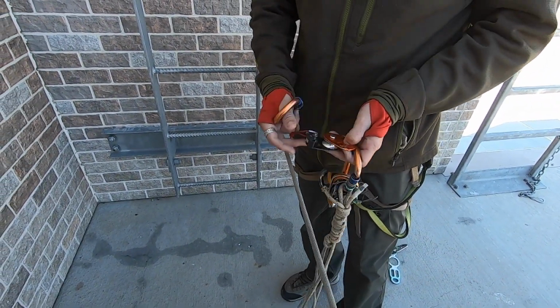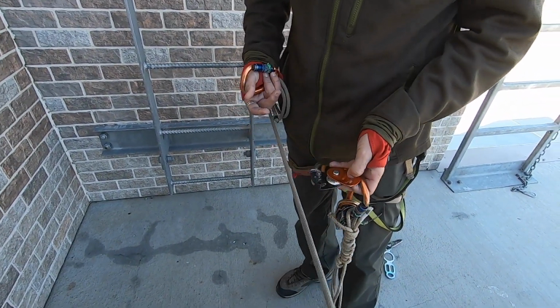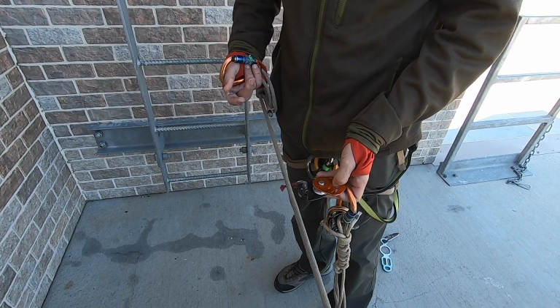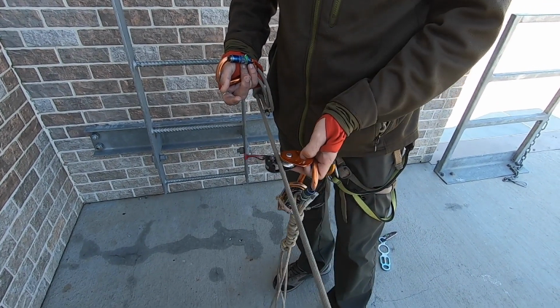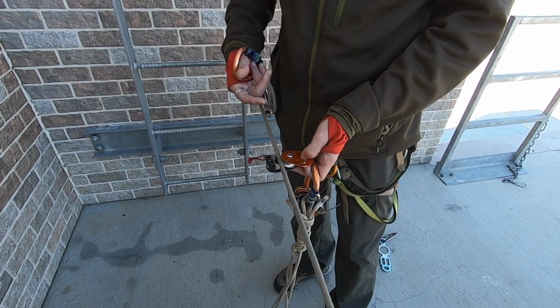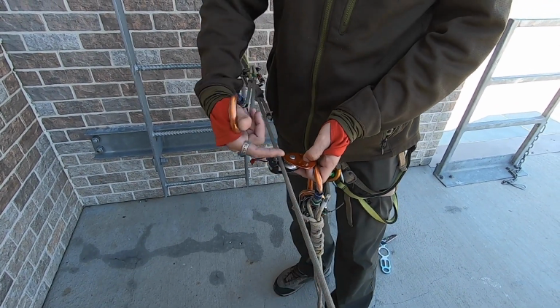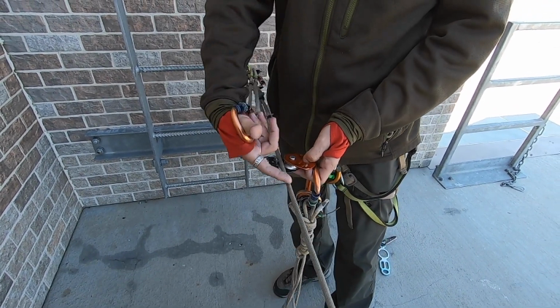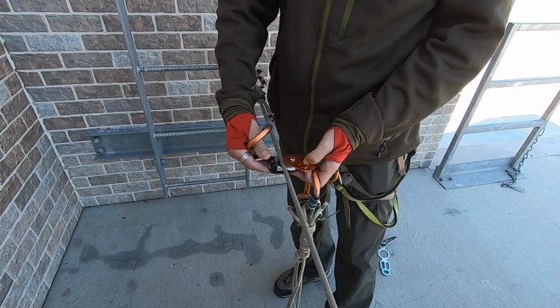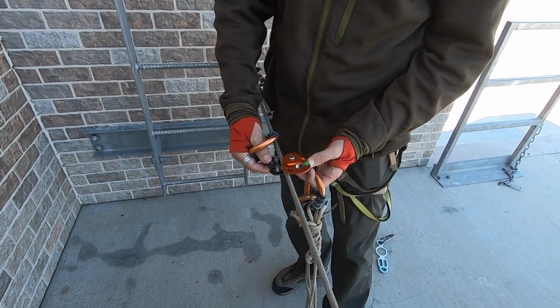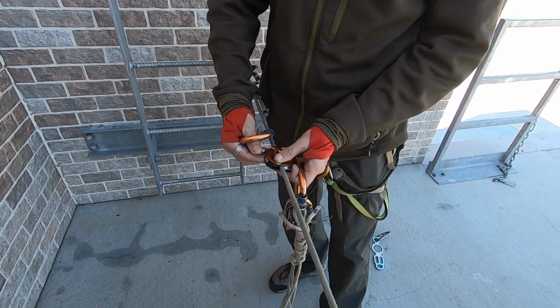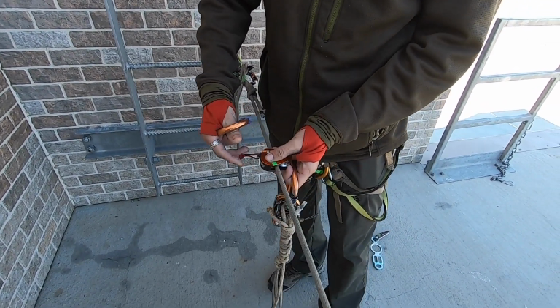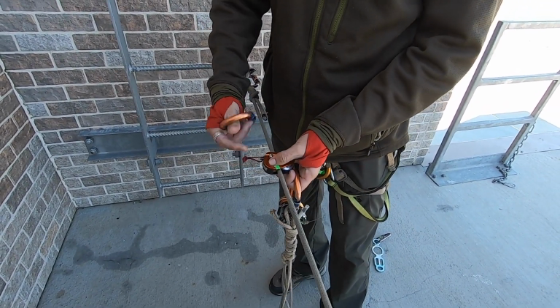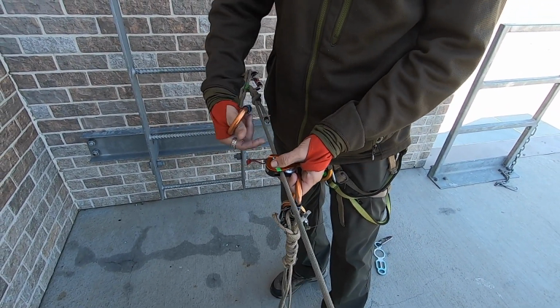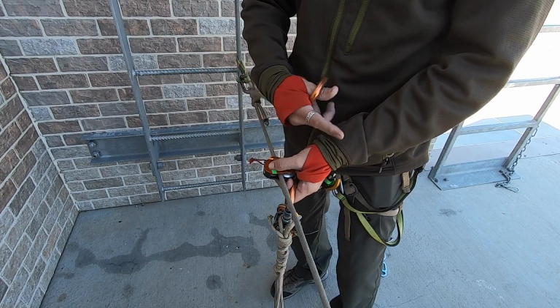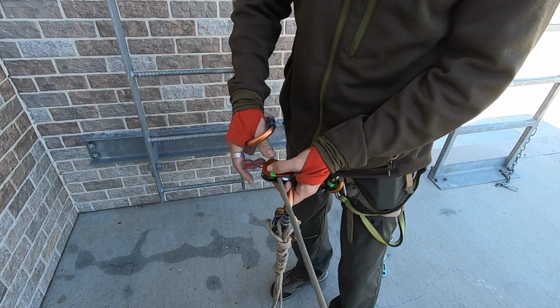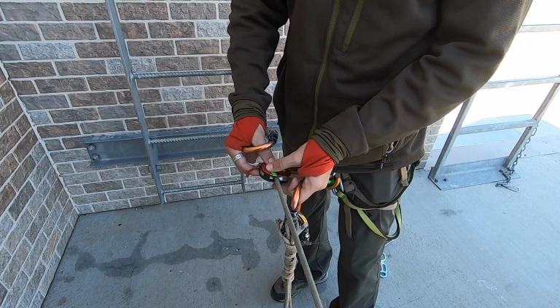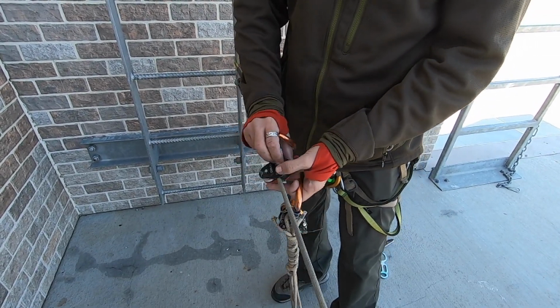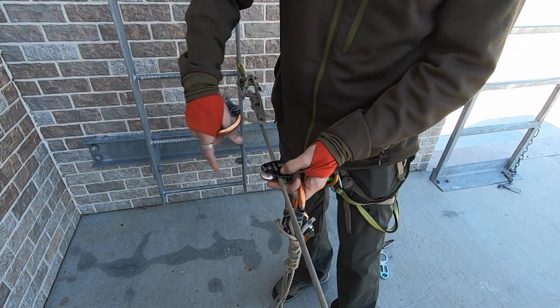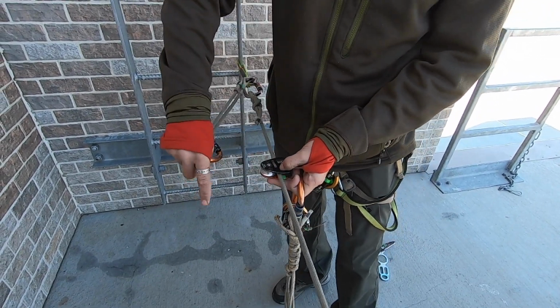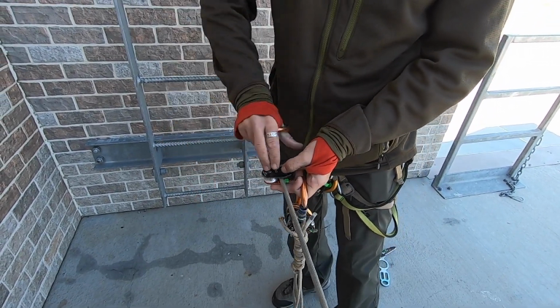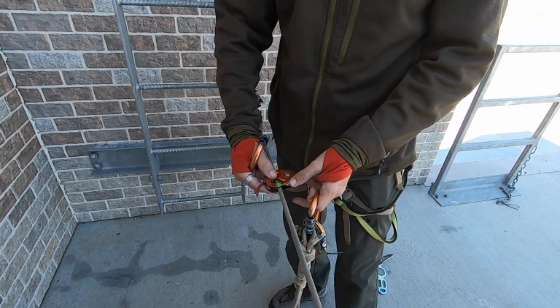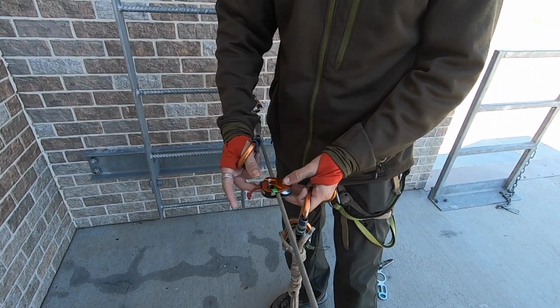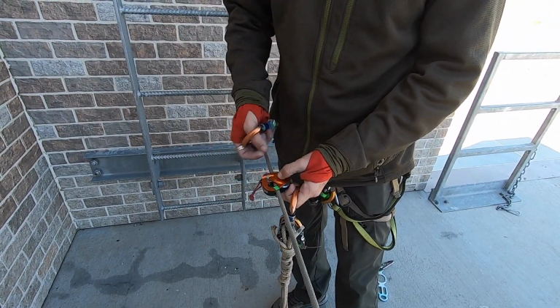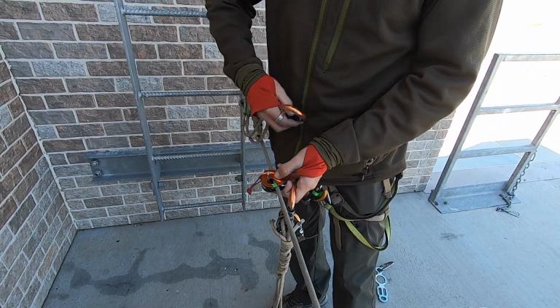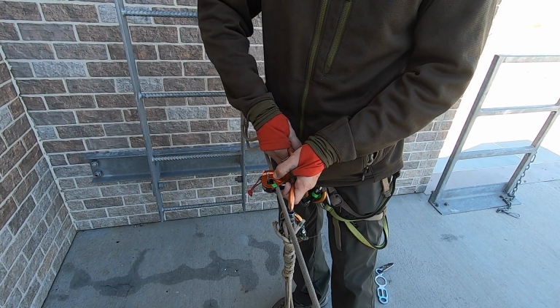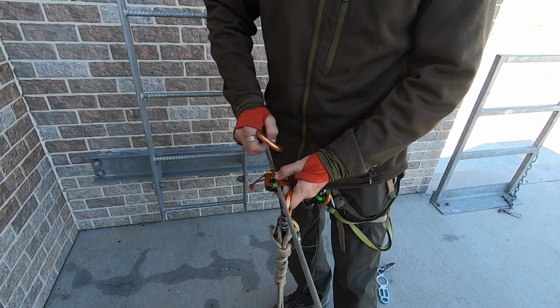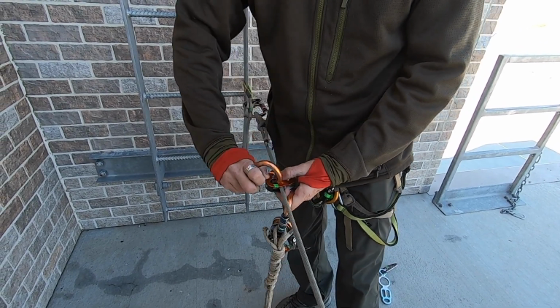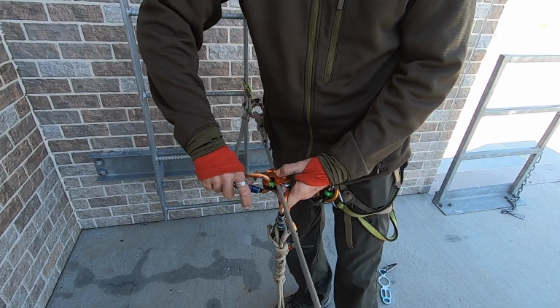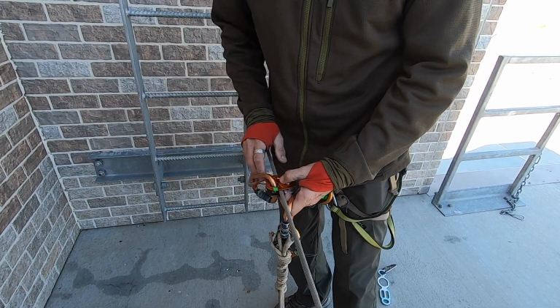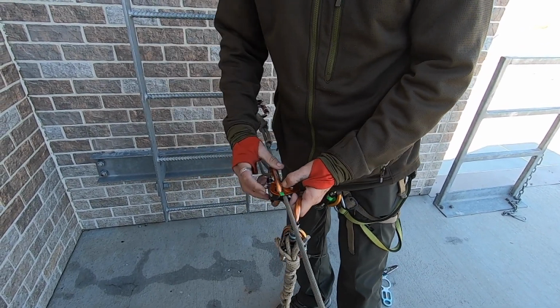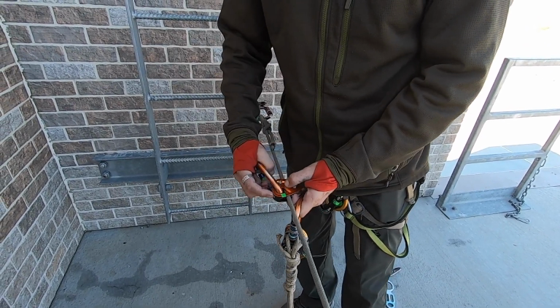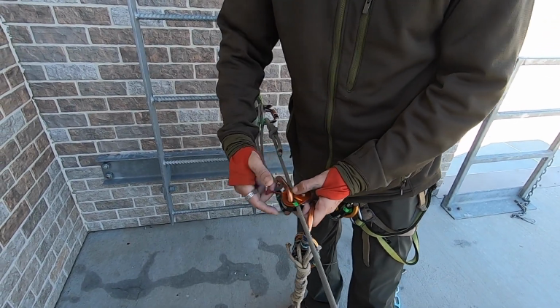Rigging your micro is super easy. We know where the load is because it's weighted. Hit that in, just decide which side you want your mechanical advantage to come over. This side would be pulling from here, this side would be pulling from here. Click into that, activate your cam.